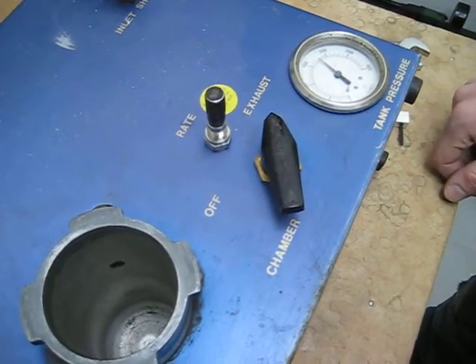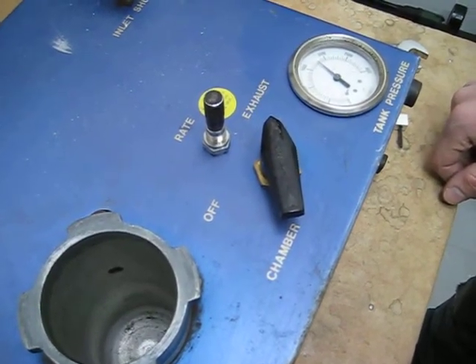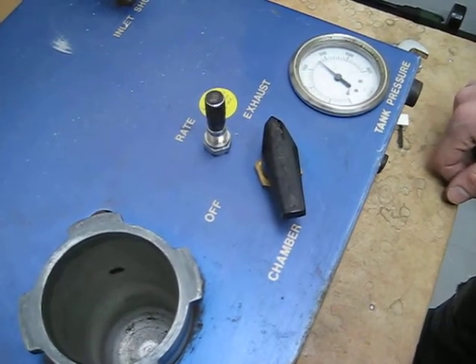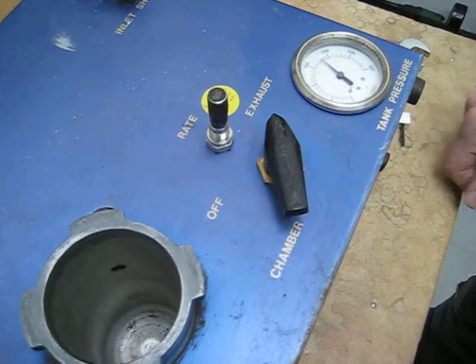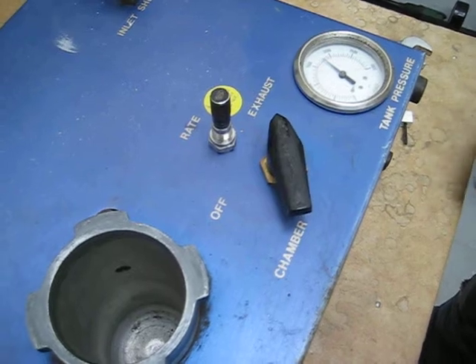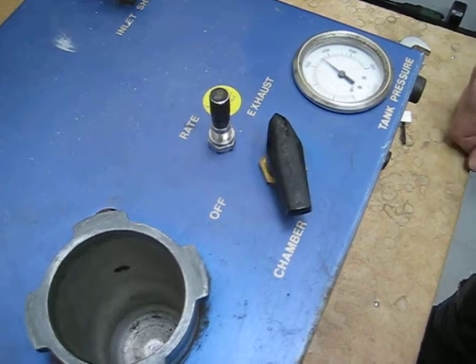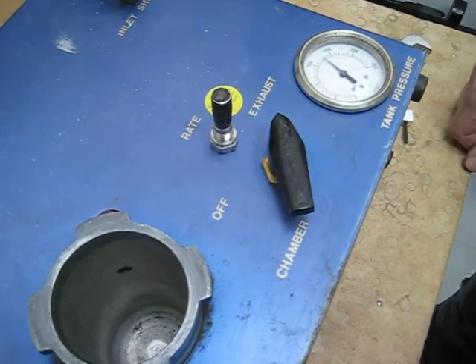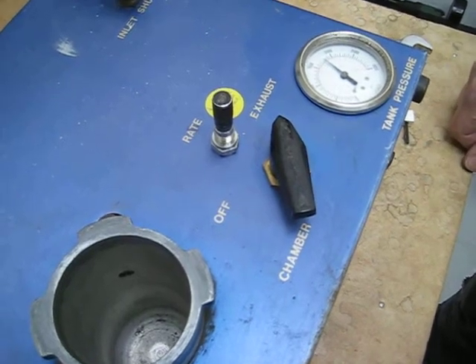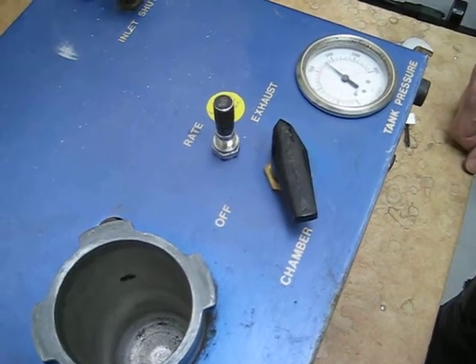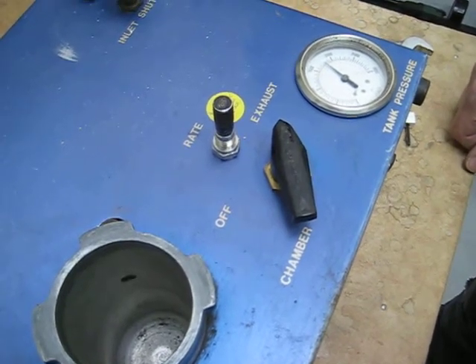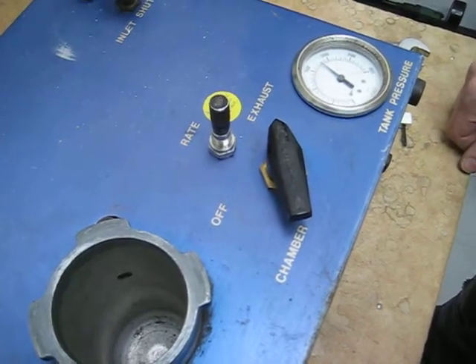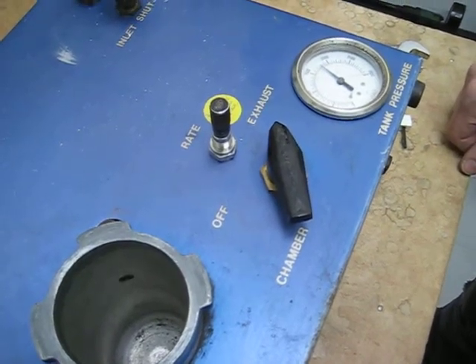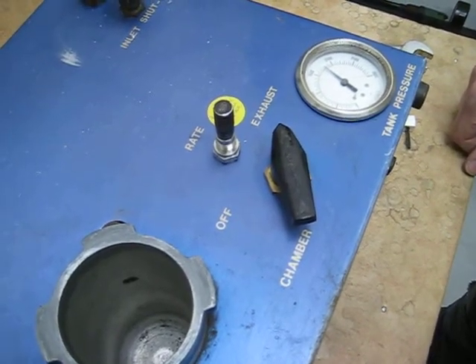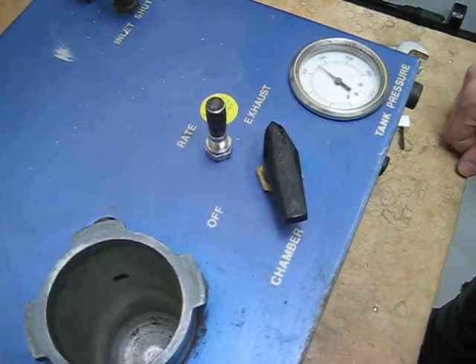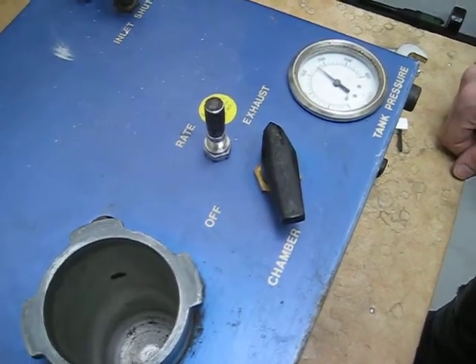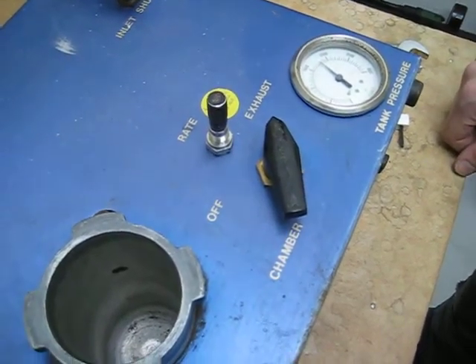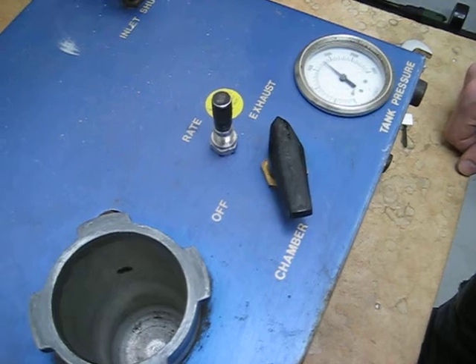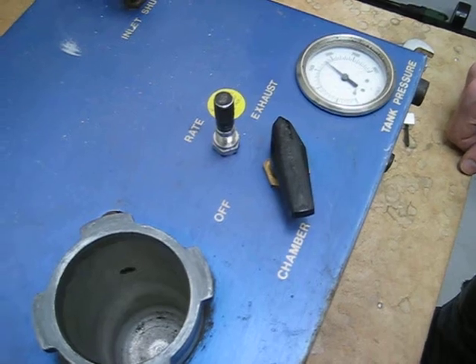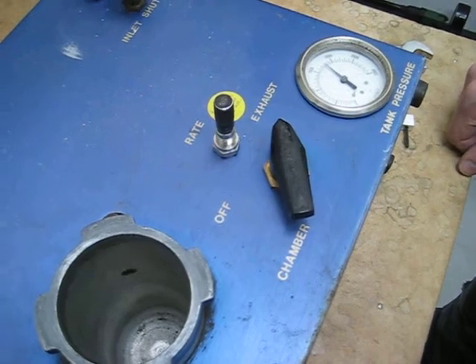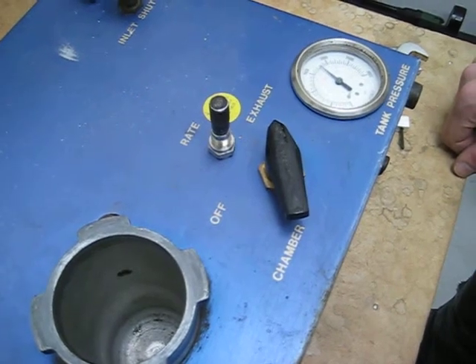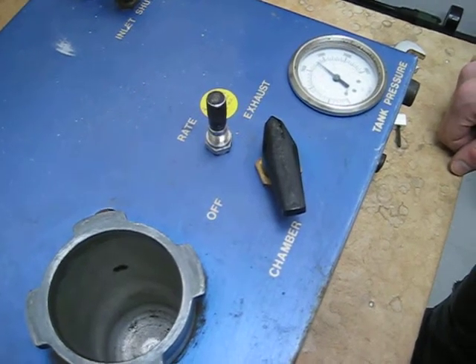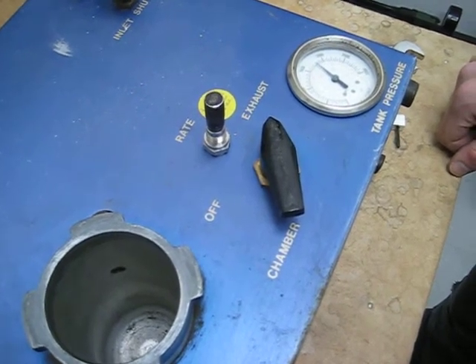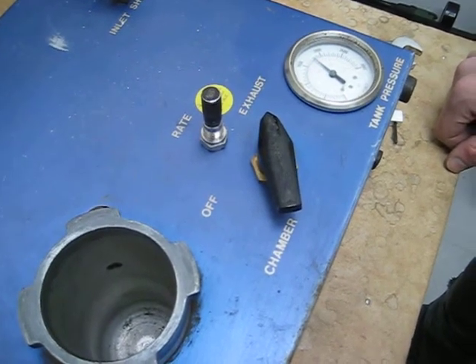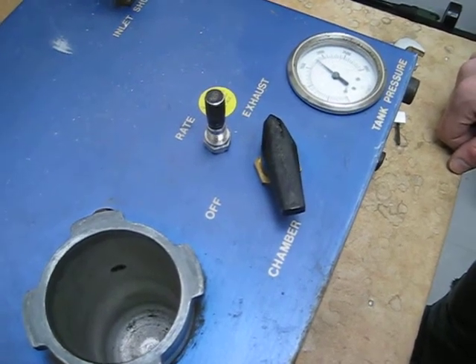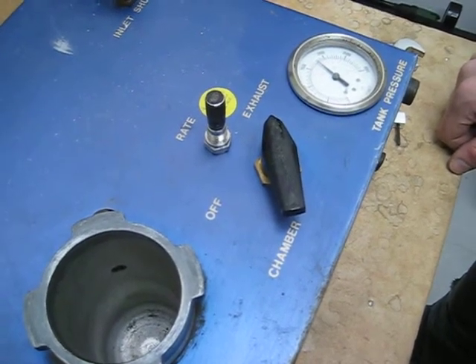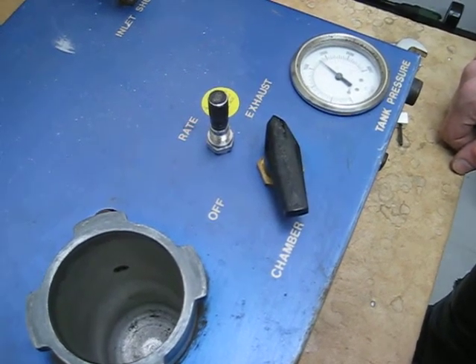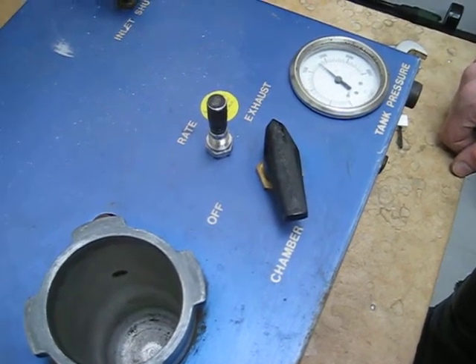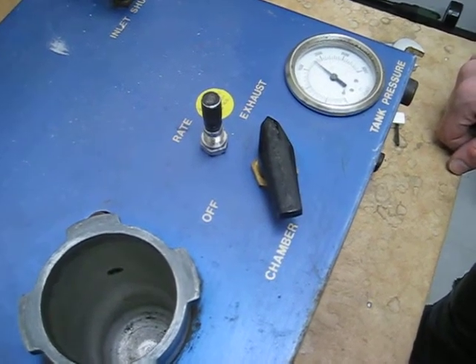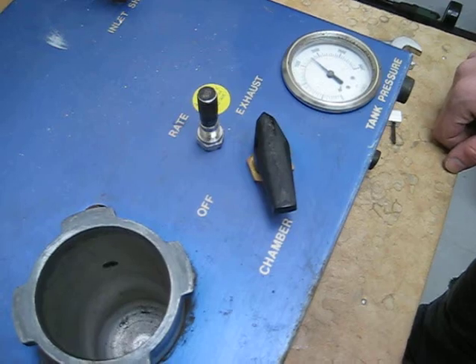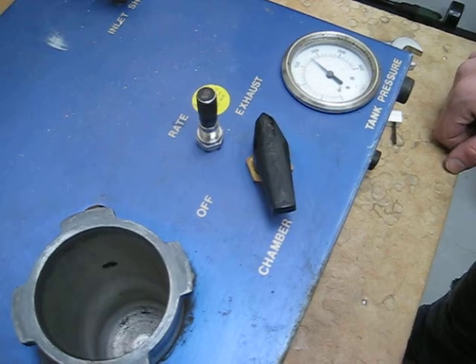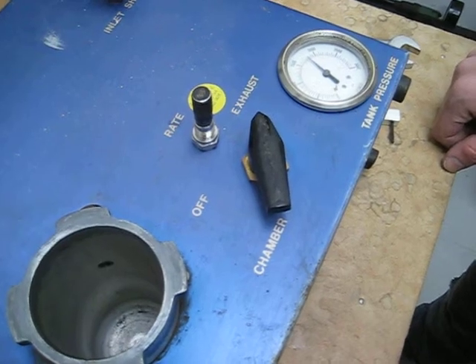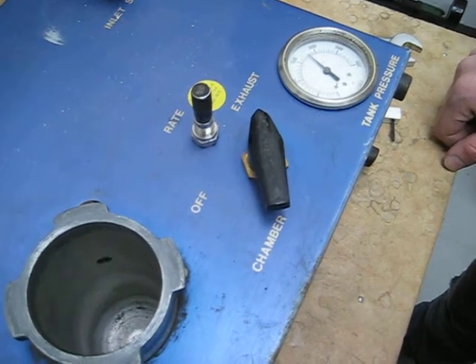If this doesn't fix the problem then you probably need a new valve, but it usually fixes it the first or second time. These are adjustable valves and they're good for about six to seven thousand readings. If you have further questions you can contact us at PMS Instrument.